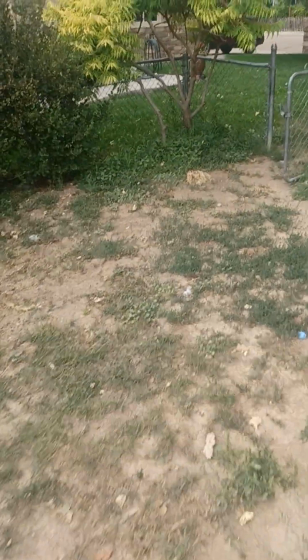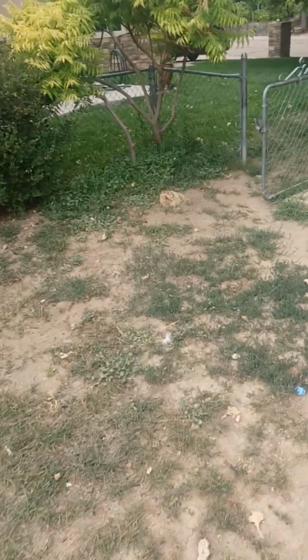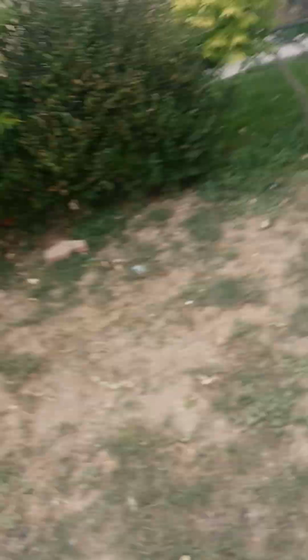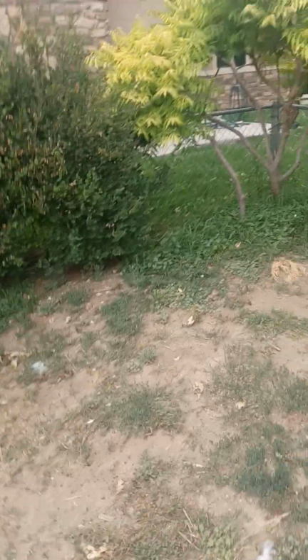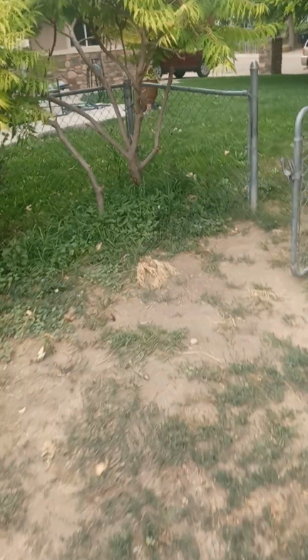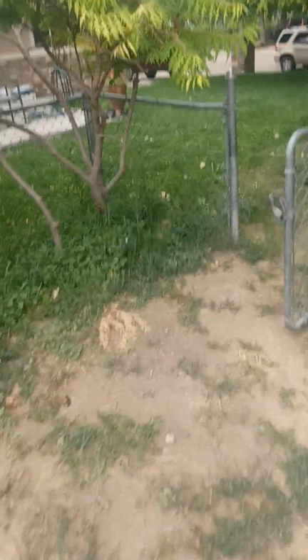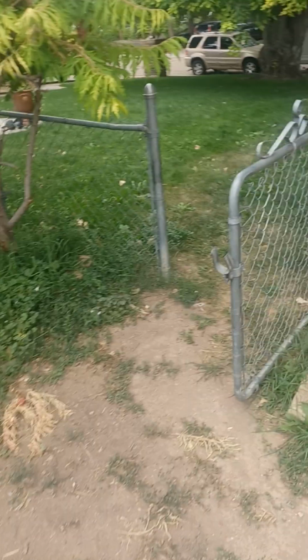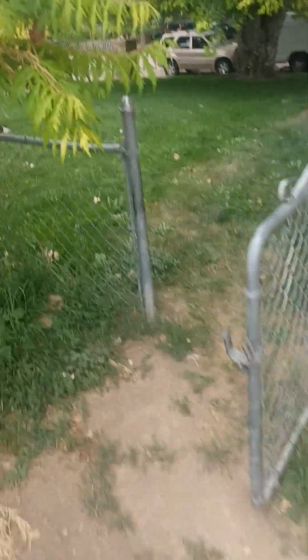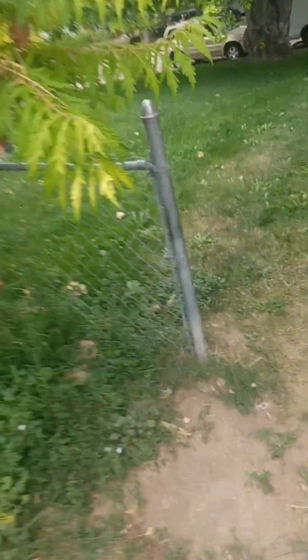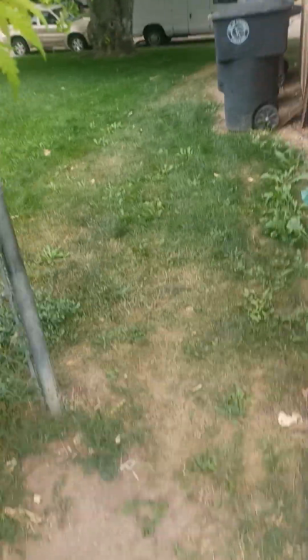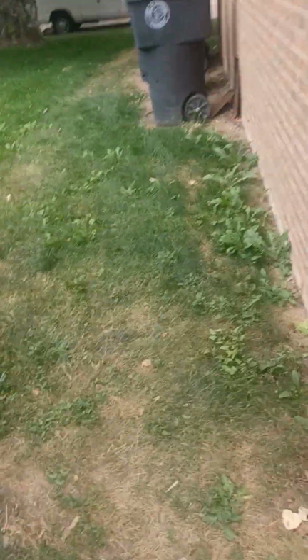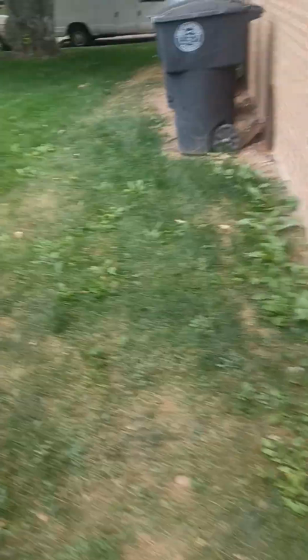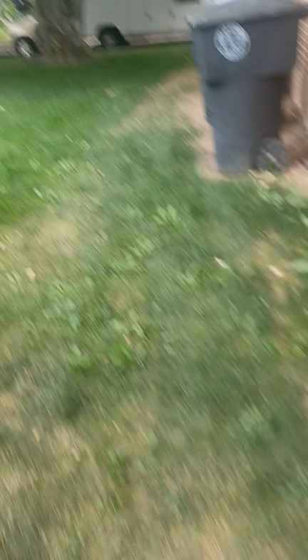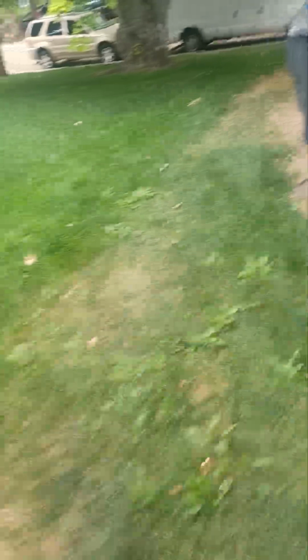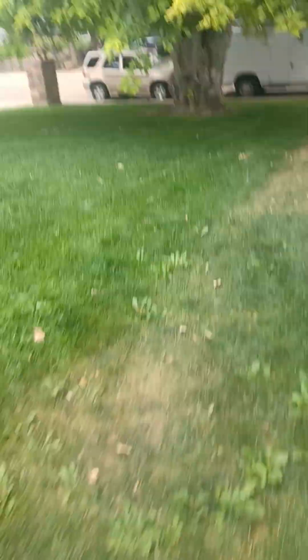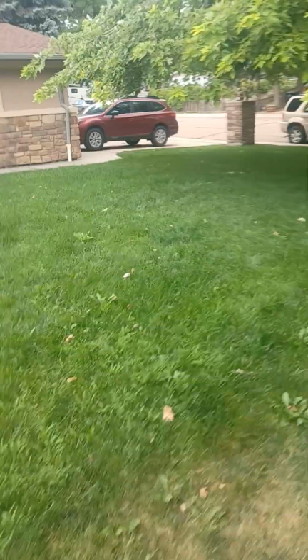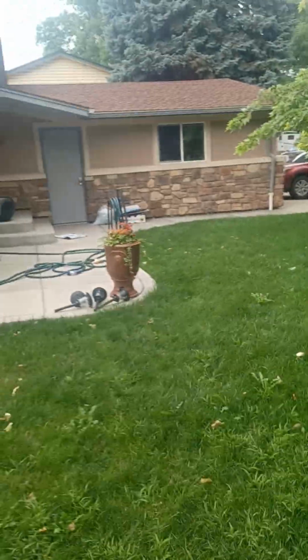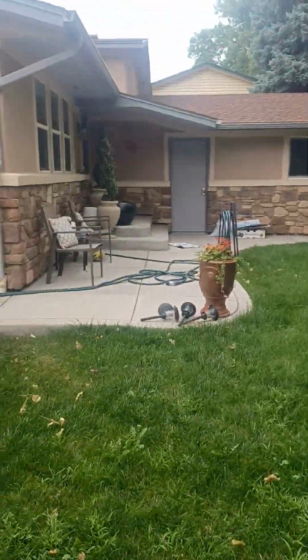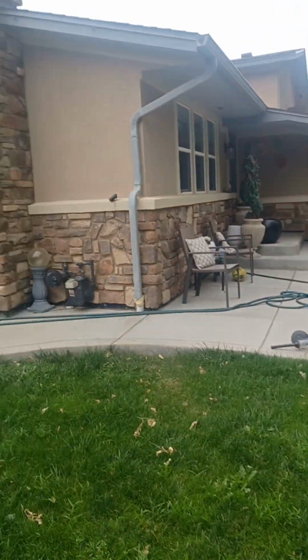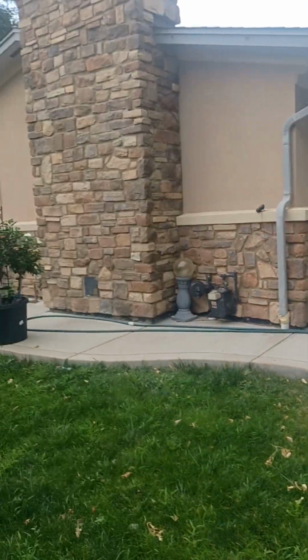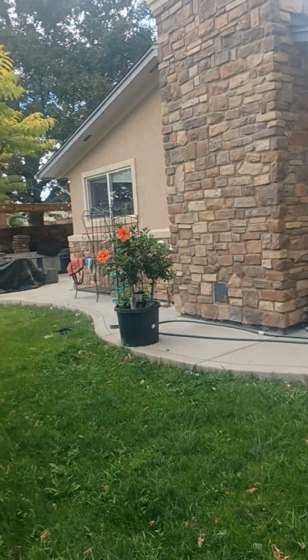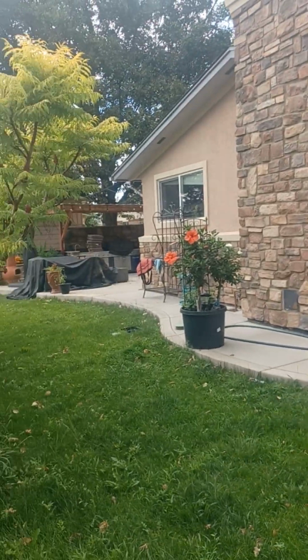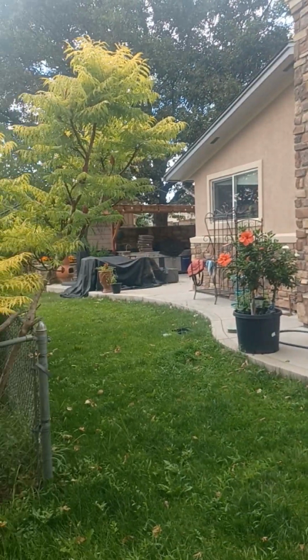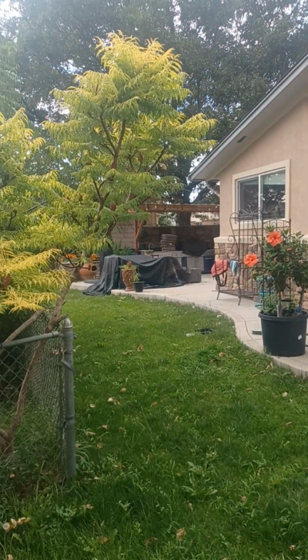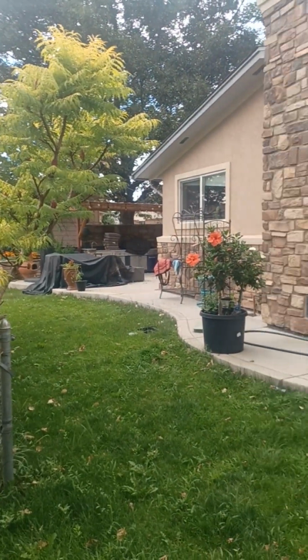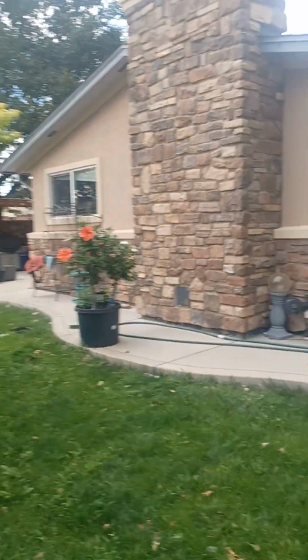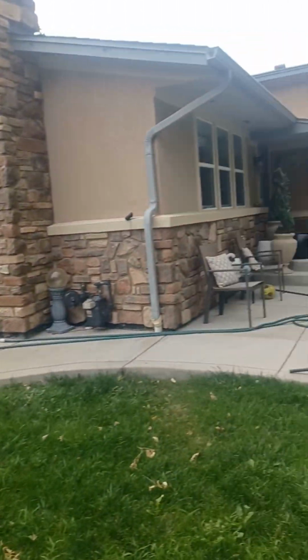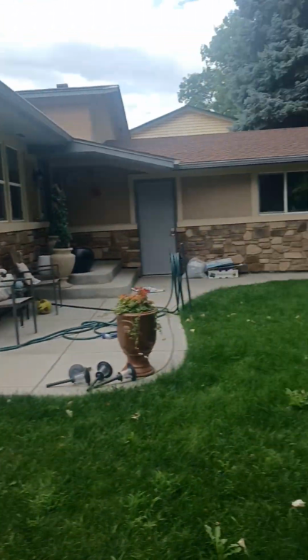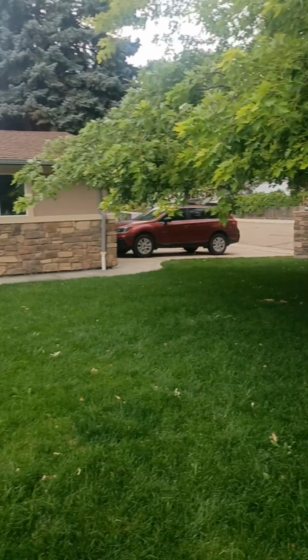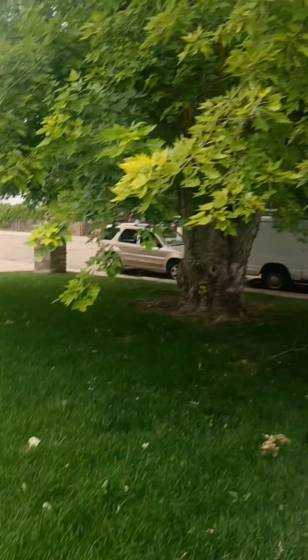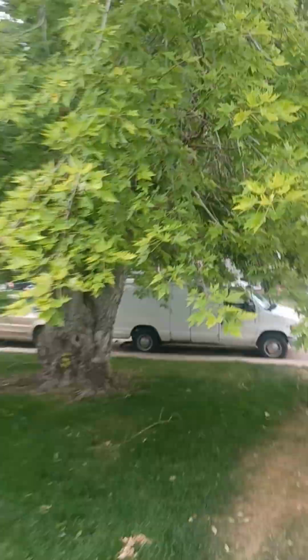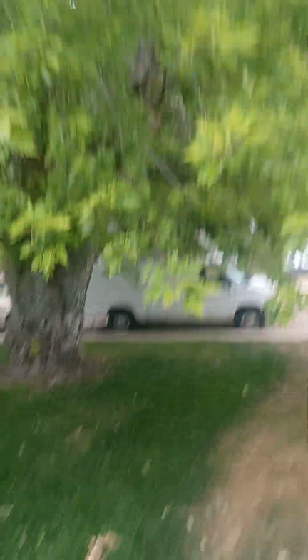Then we go out front. We're not going to do rock along the side here. I should show you what the neighbors have done over here, by the way. It's quite lovely. And their tree is beautiful.